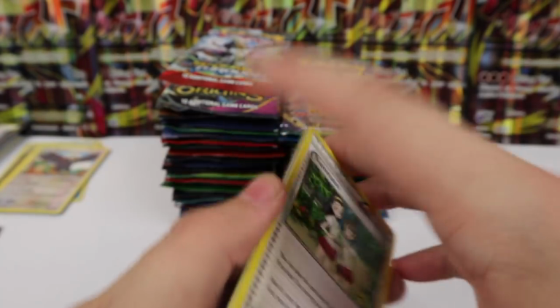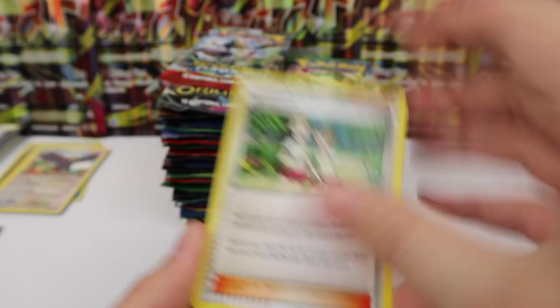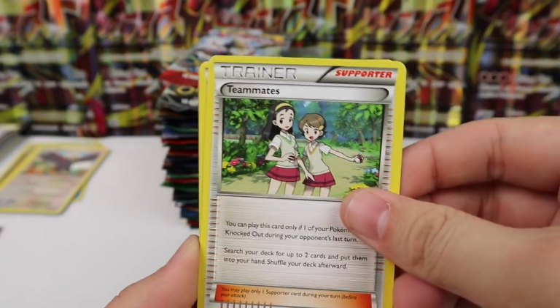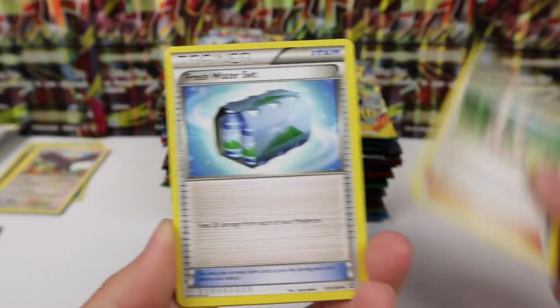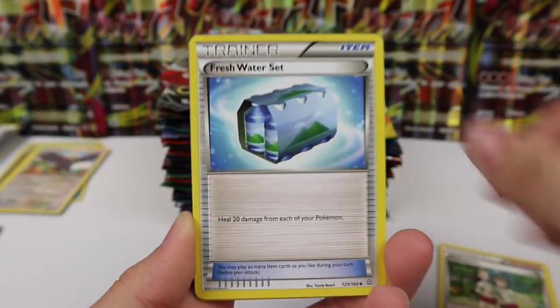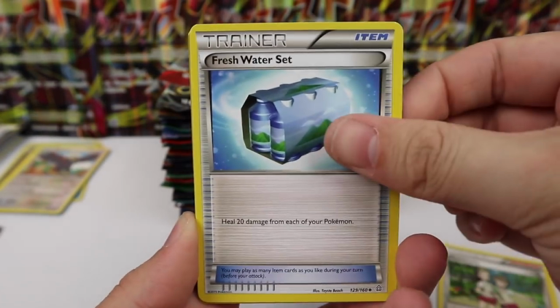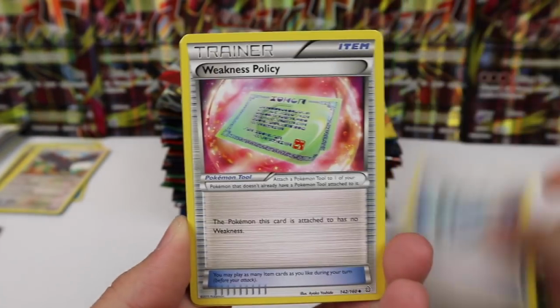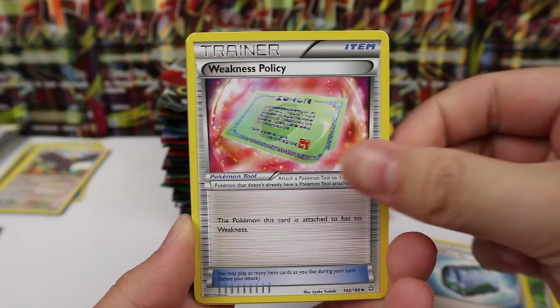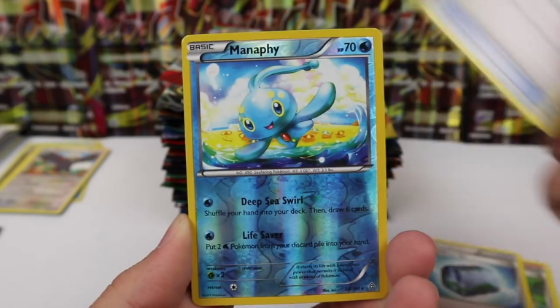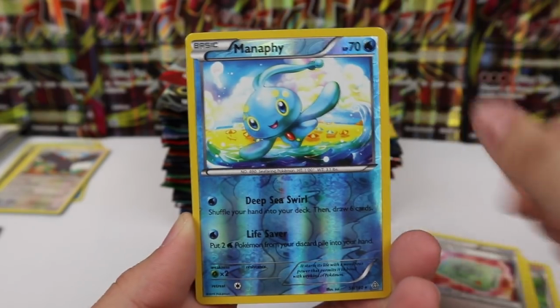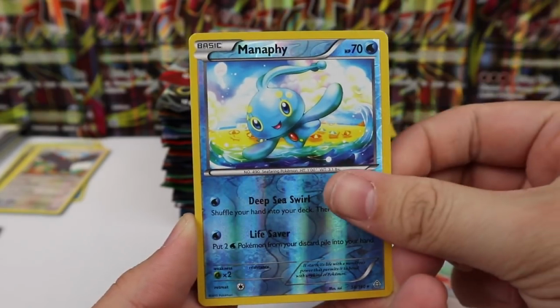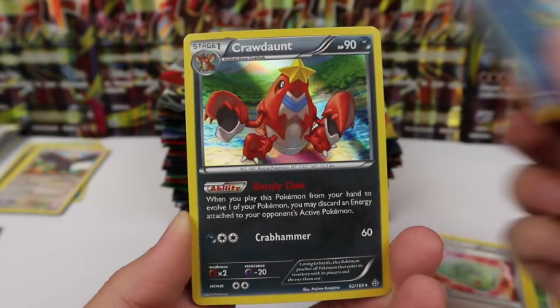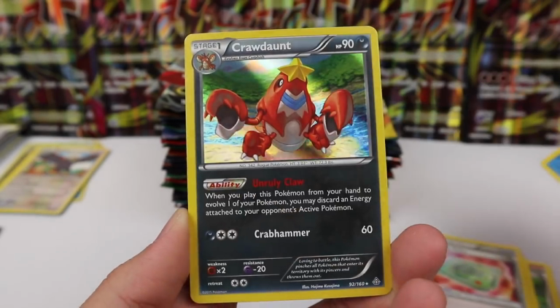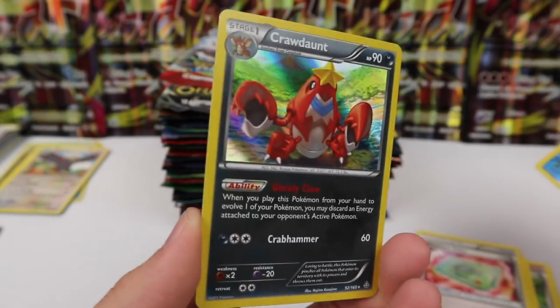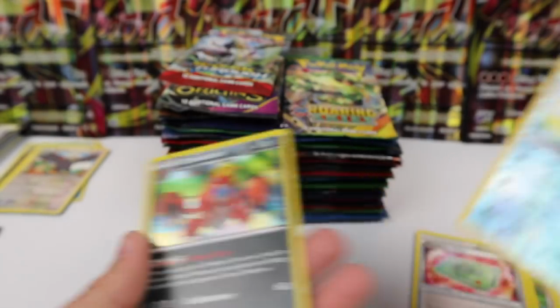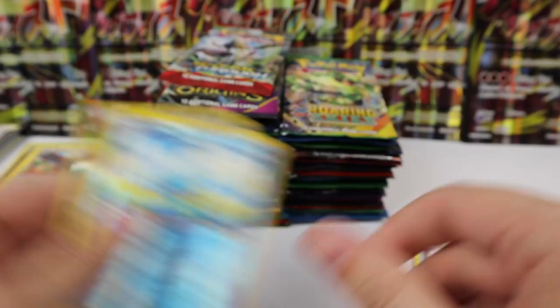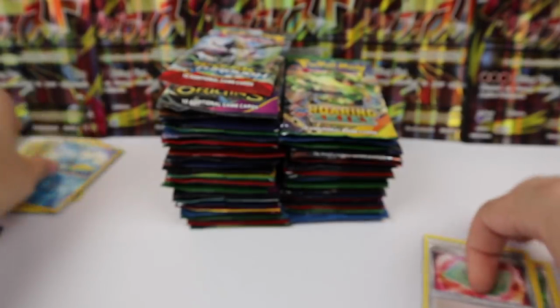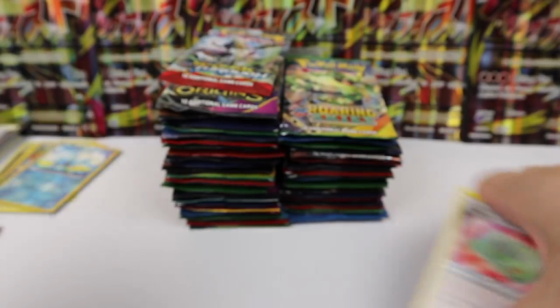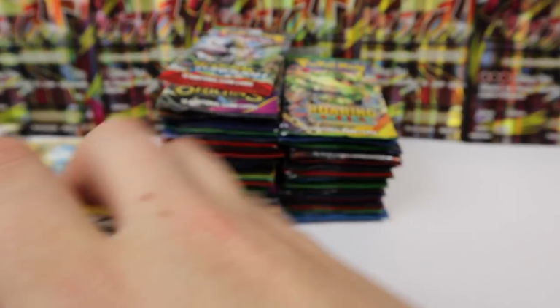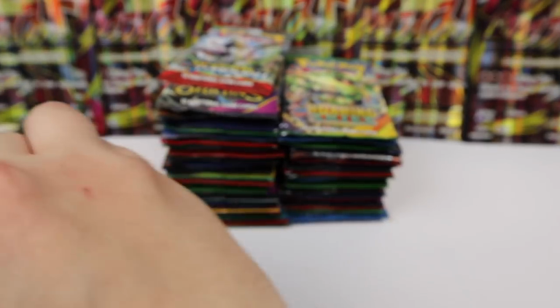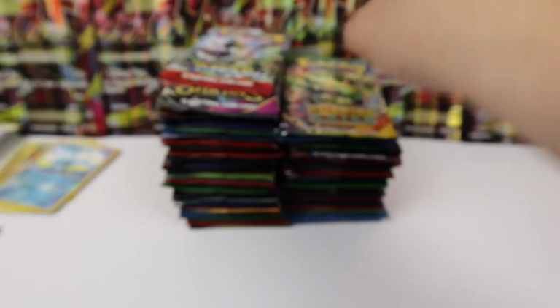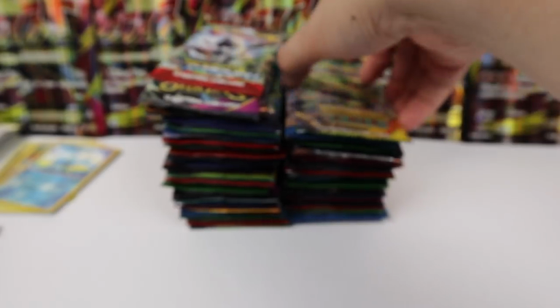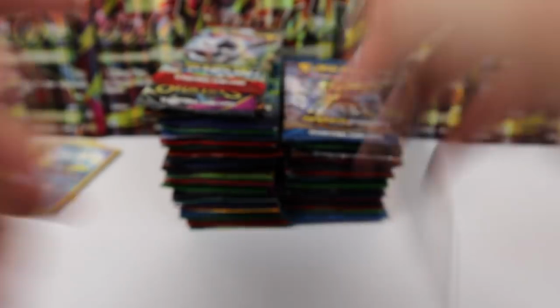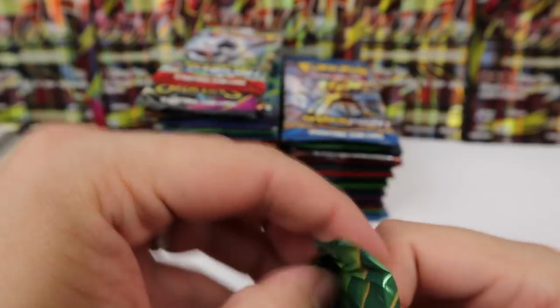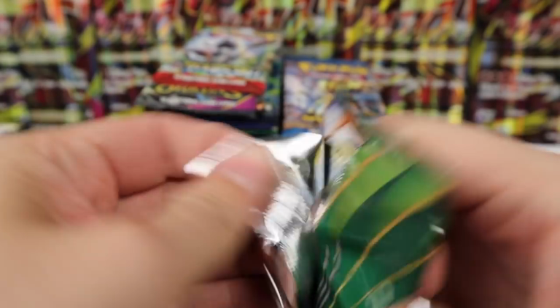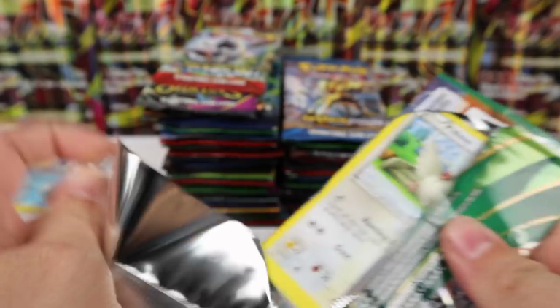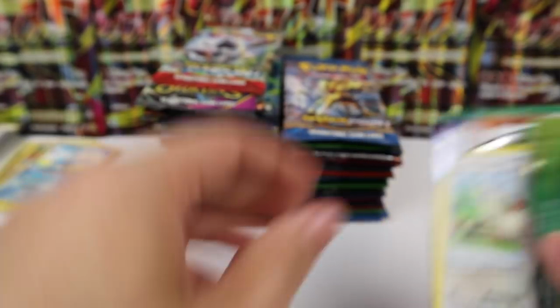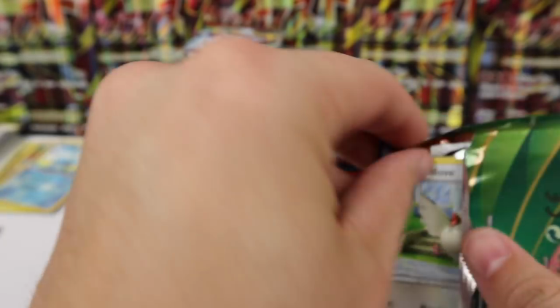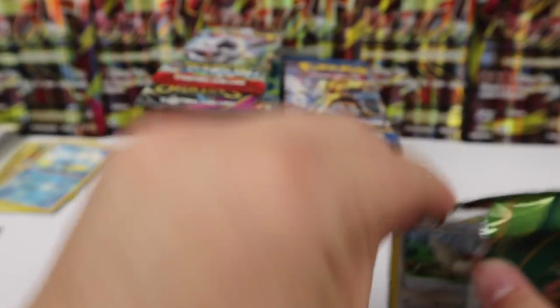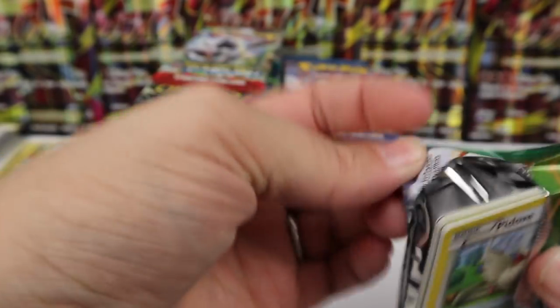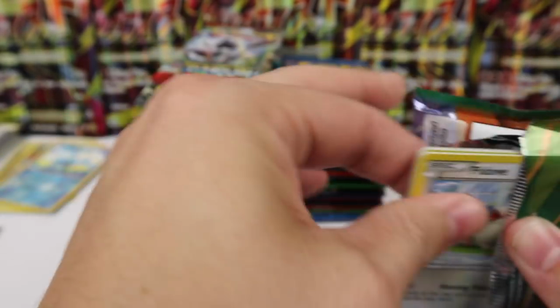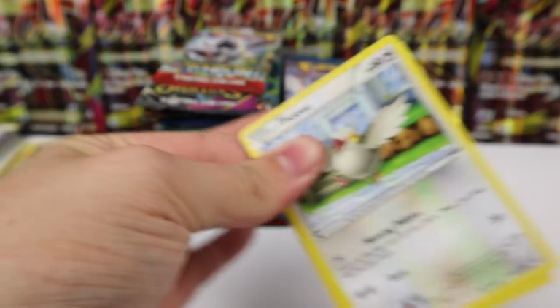We have Teammates, a Fresh Water Set, Weakness Policy, Manaphy, and a Crawdaunt holo rare. Wow, we are hitting it — these packs are loaded!